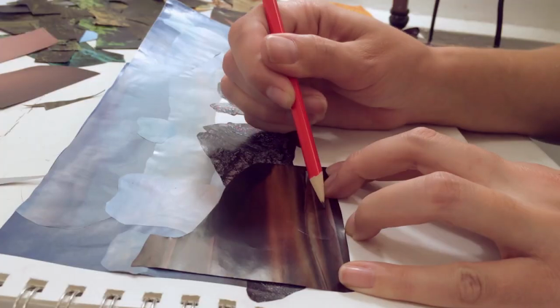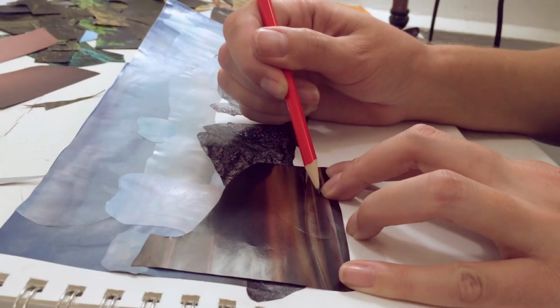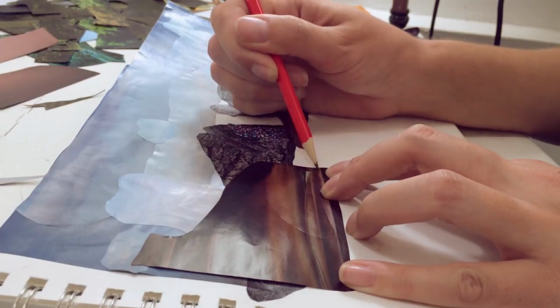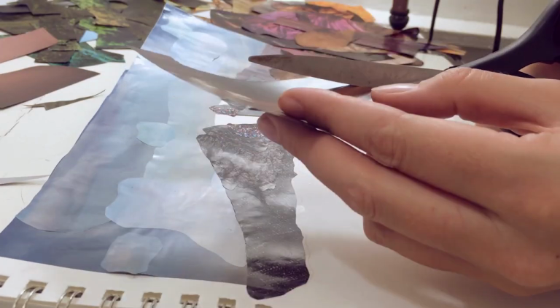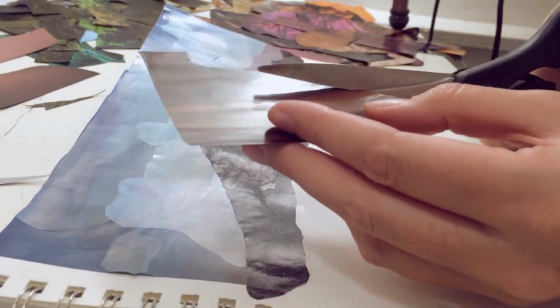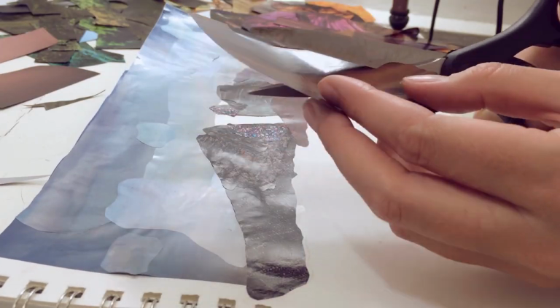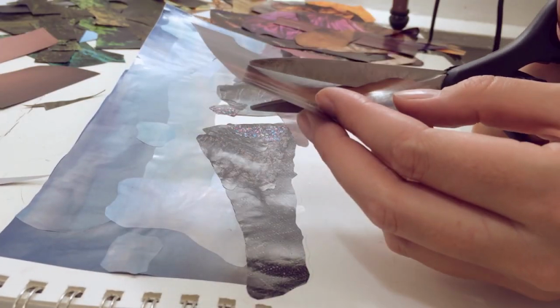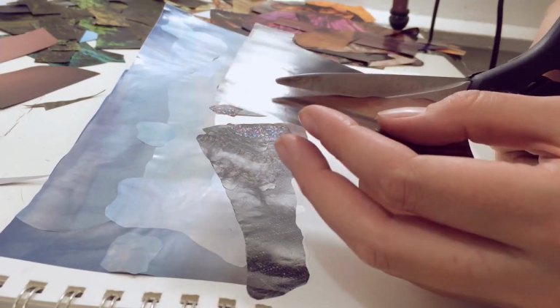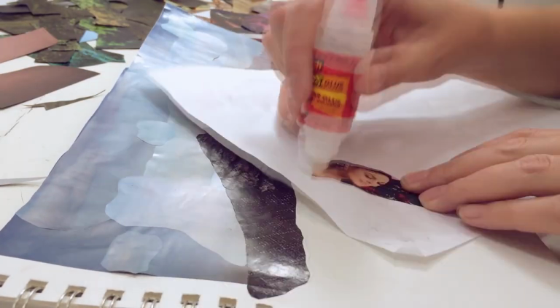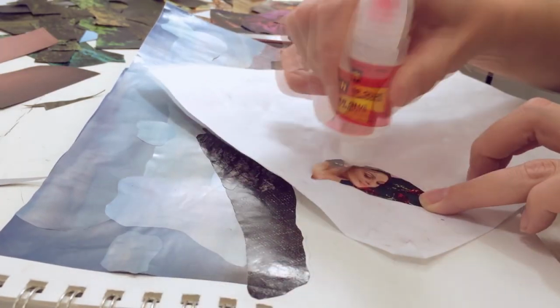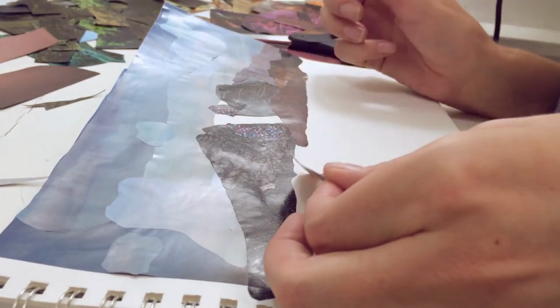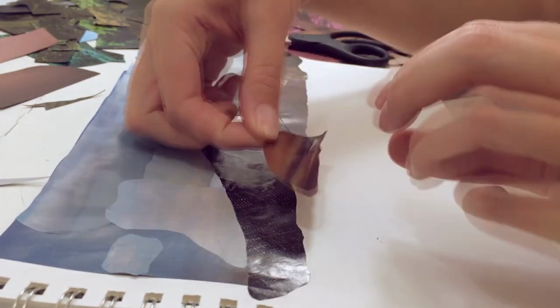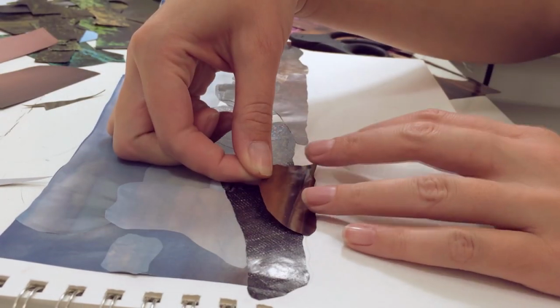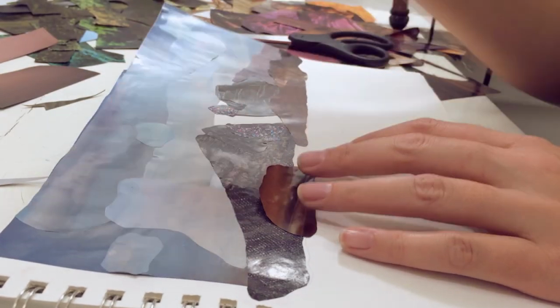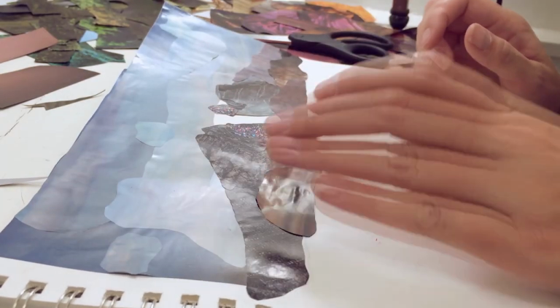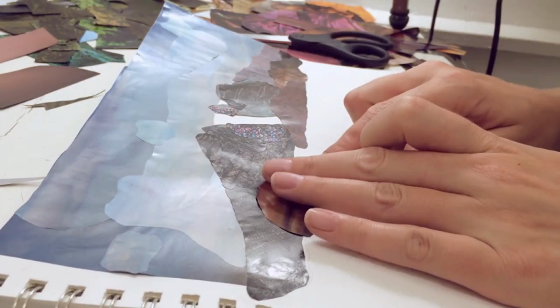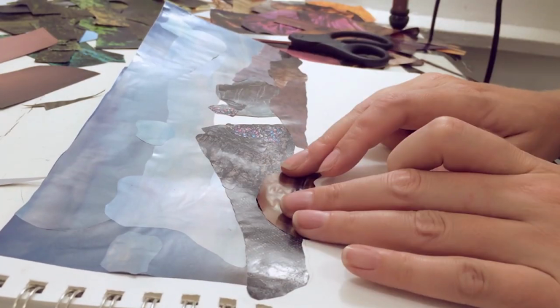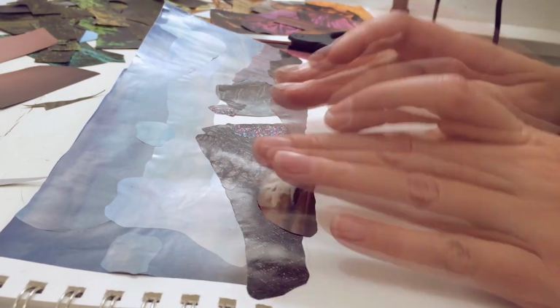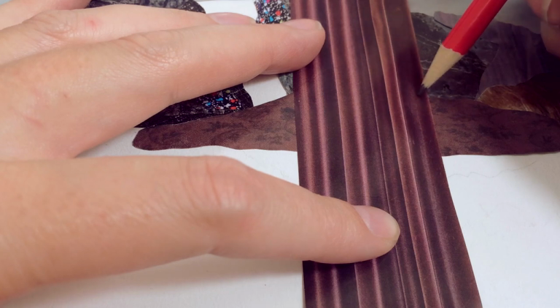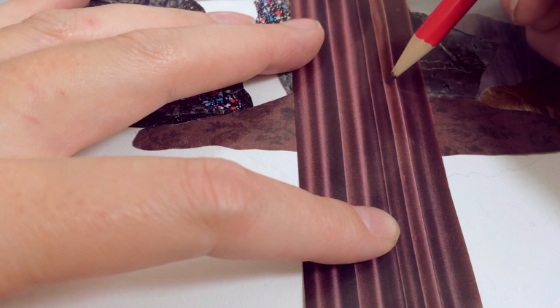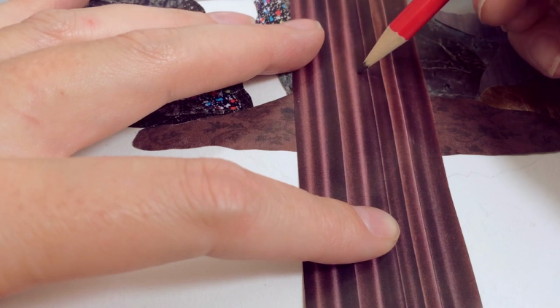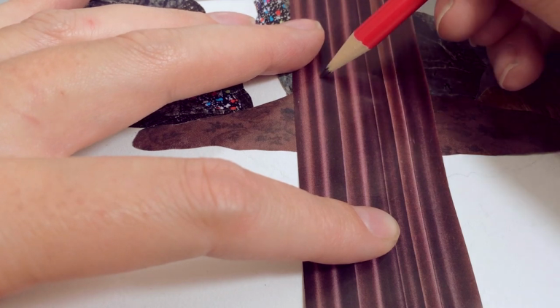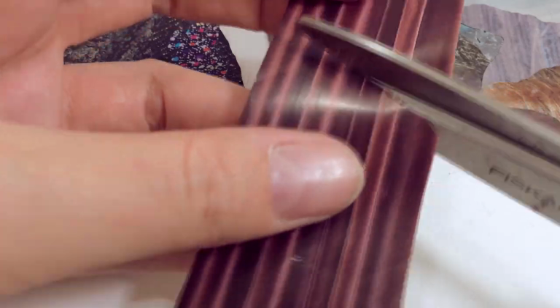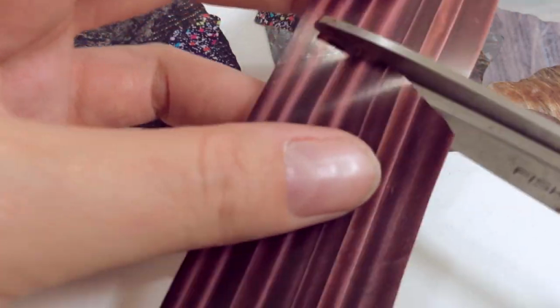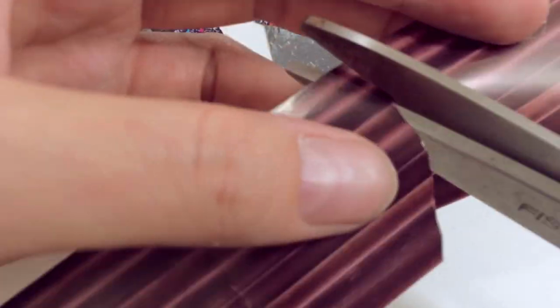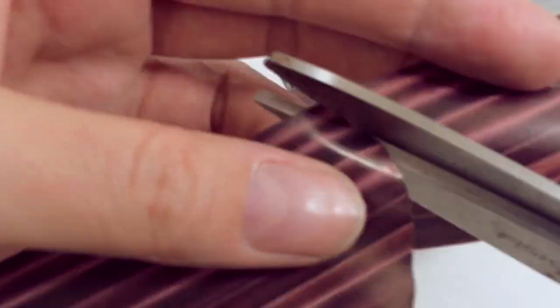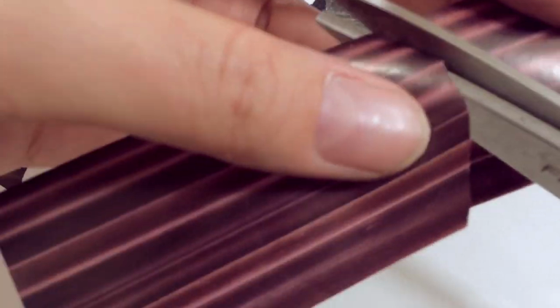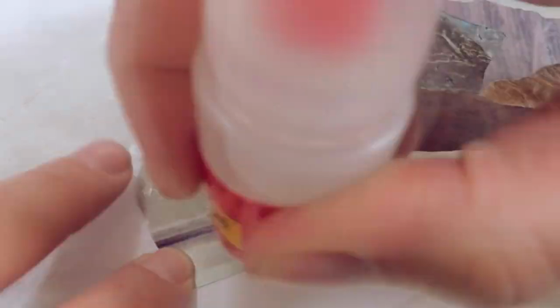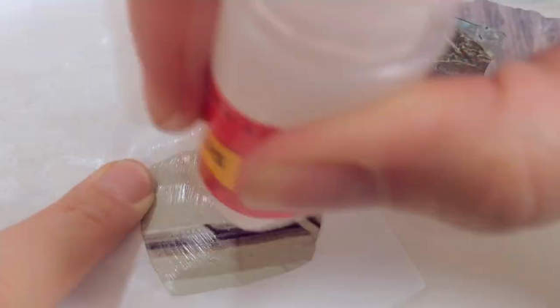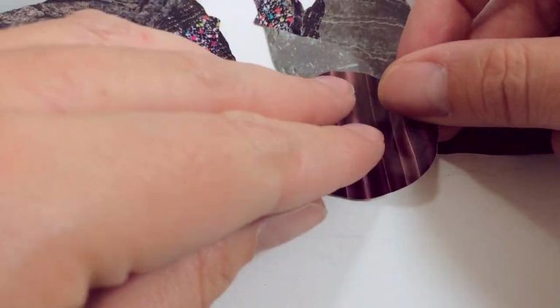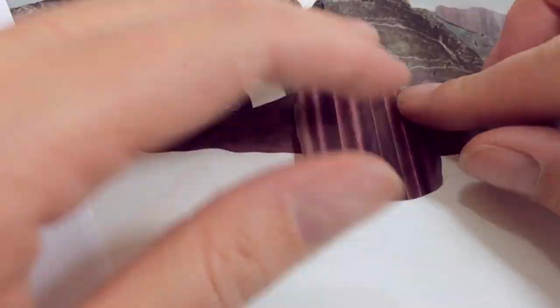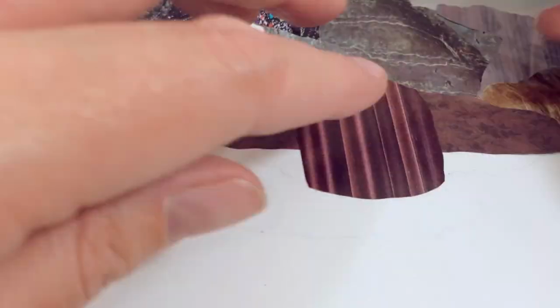Then I use this velvet curtain that's a nice warm brown shade with lots of dimension to it, and then I liked that velvet curtain so much that I added another velvet curtain to the dusty magenta hill.